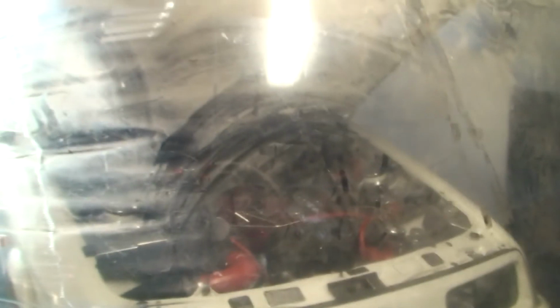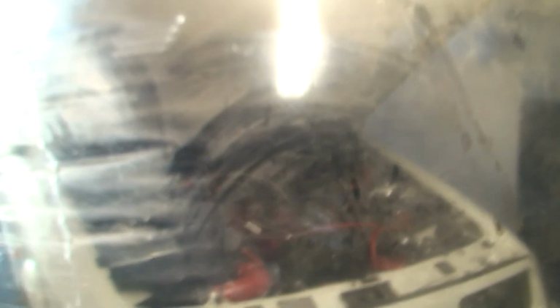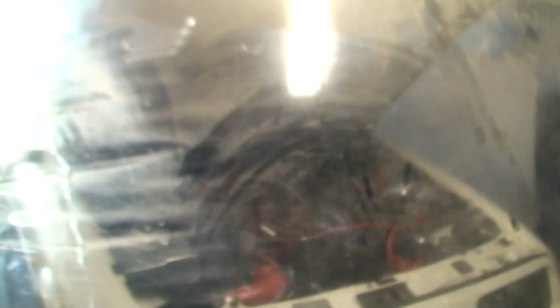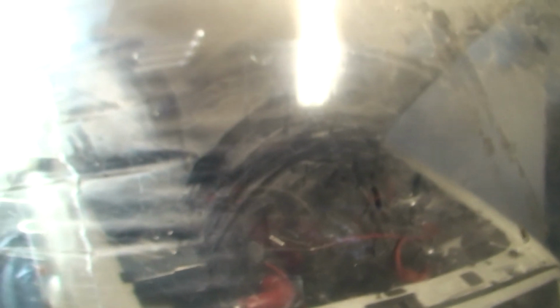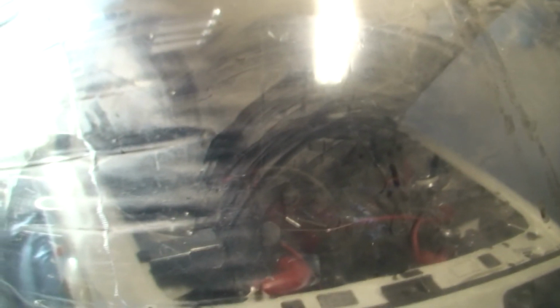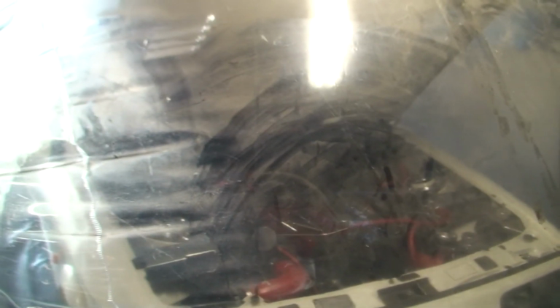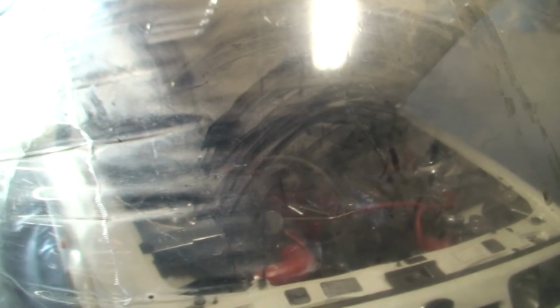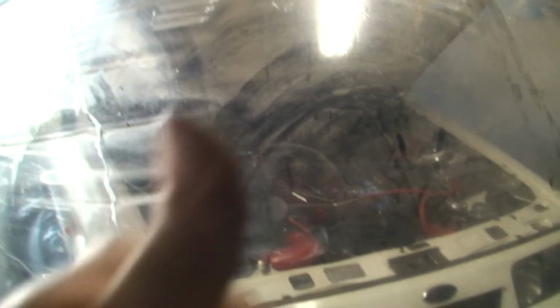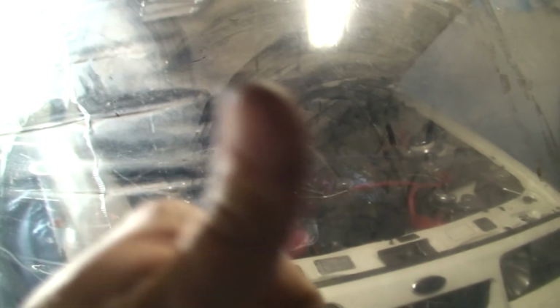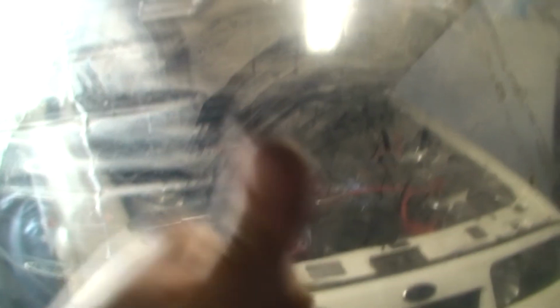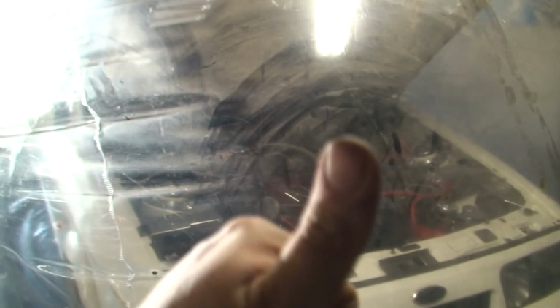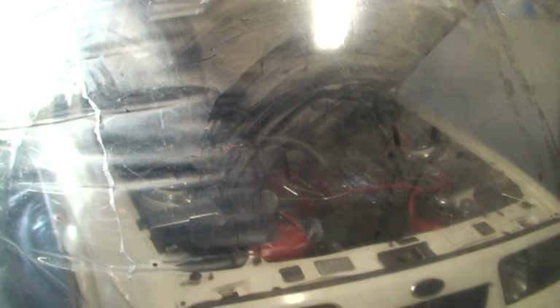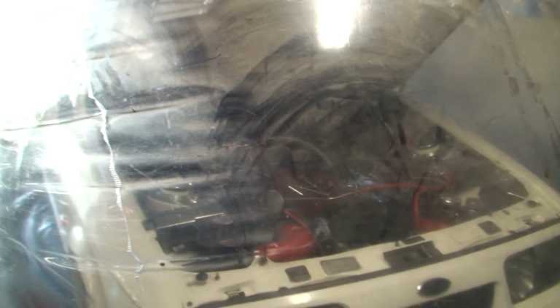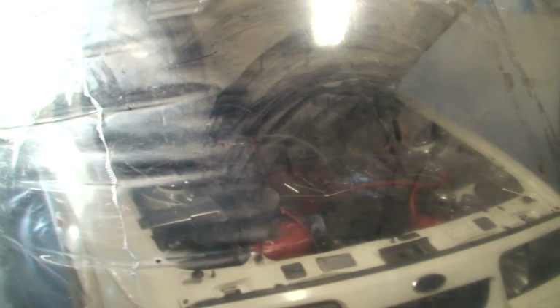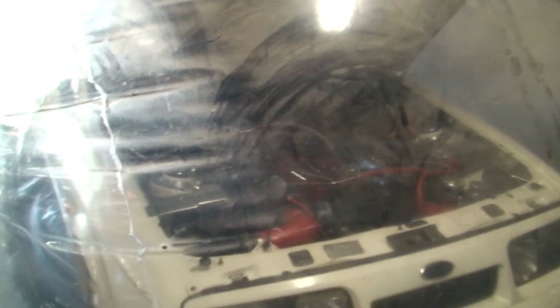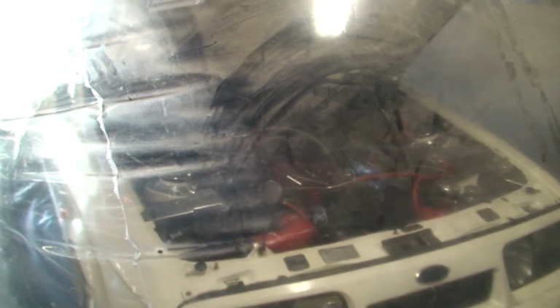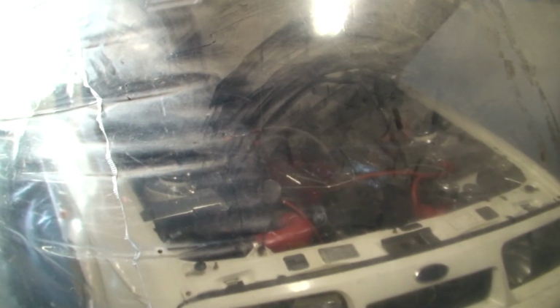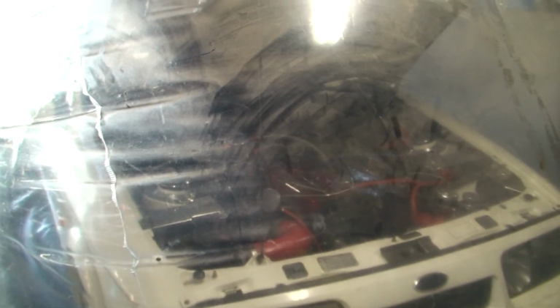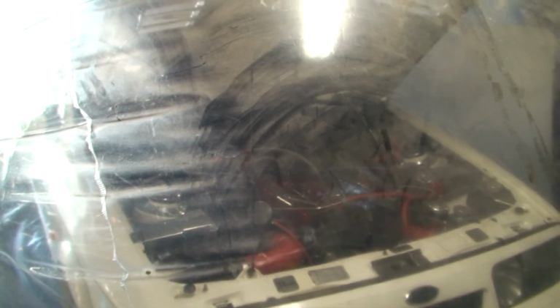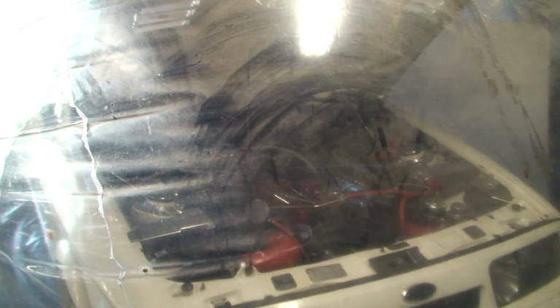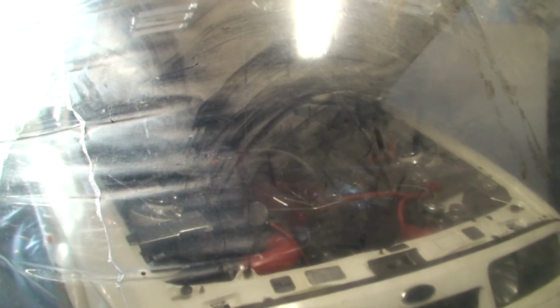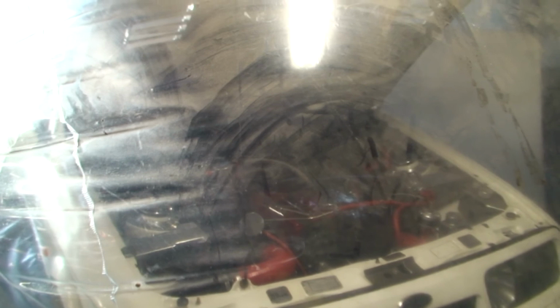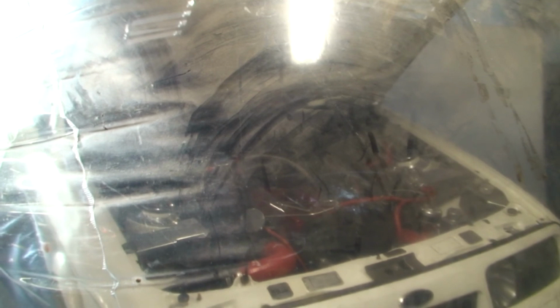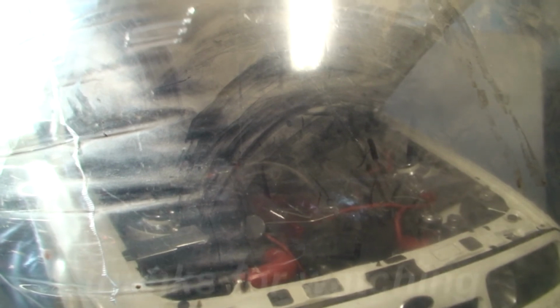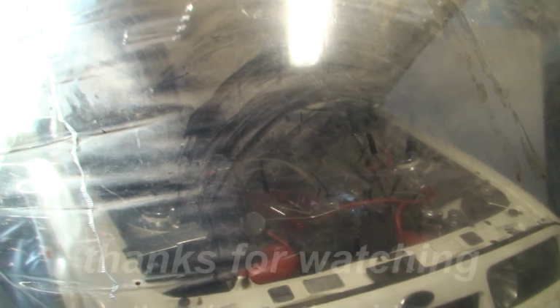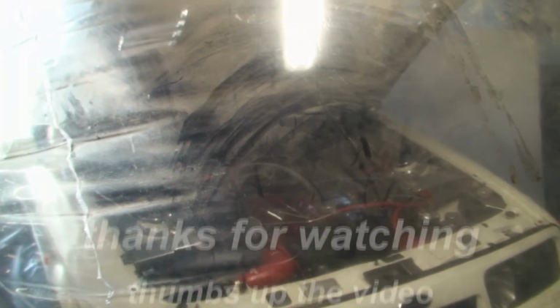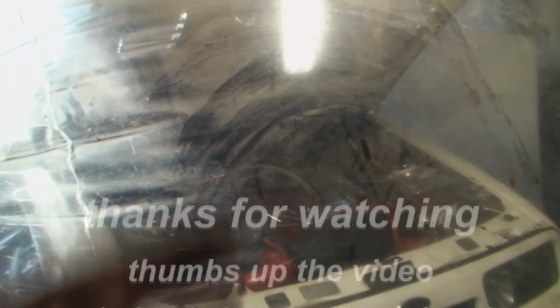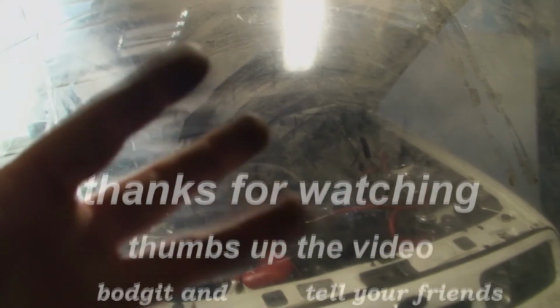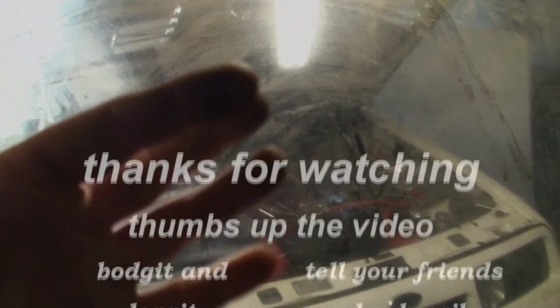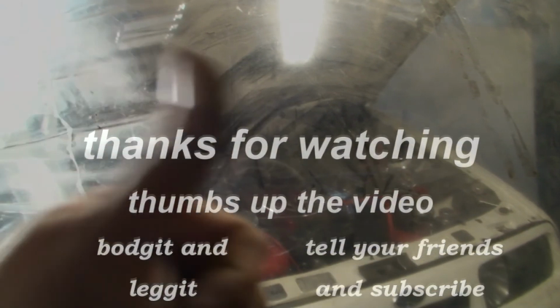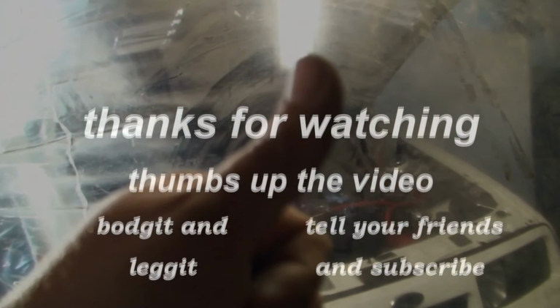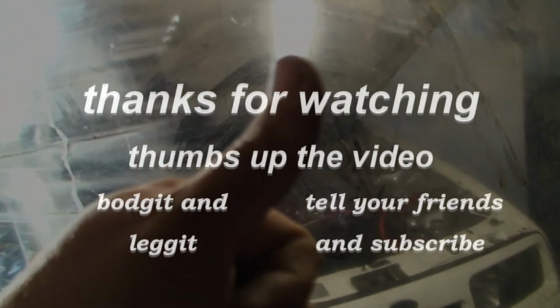Now we're back up — so it worked and it's free. I hope this helps. Subscribe and like the video, and don't forget — get your hands dirty. See you for the next one.